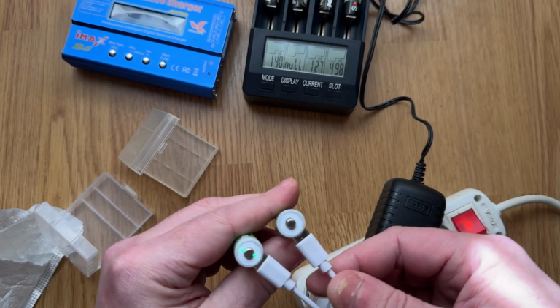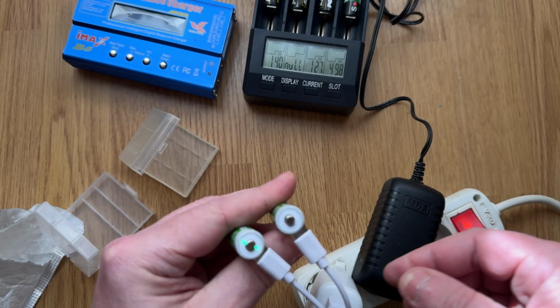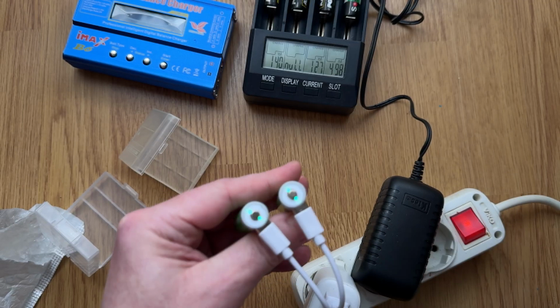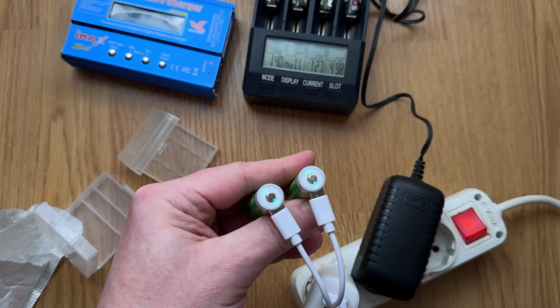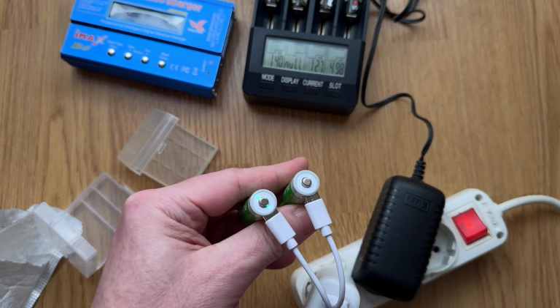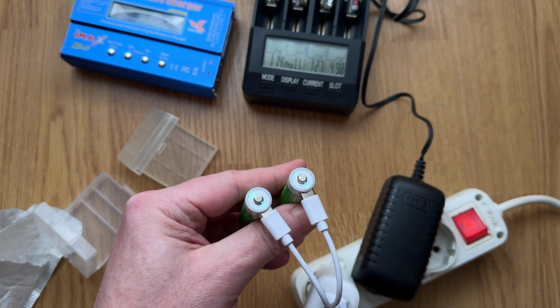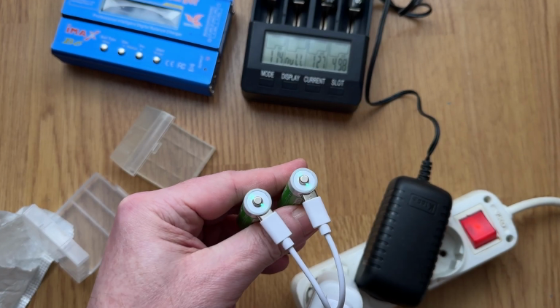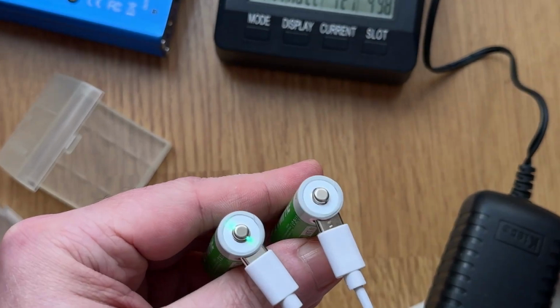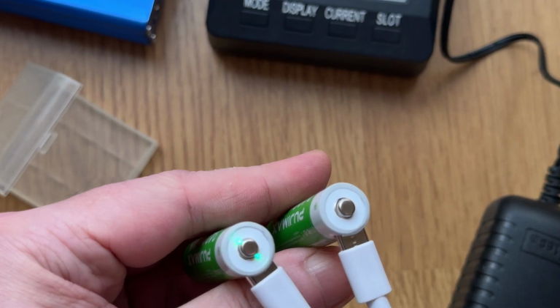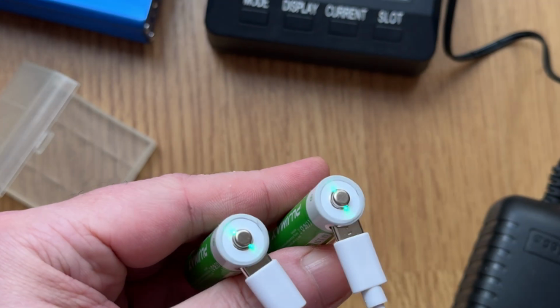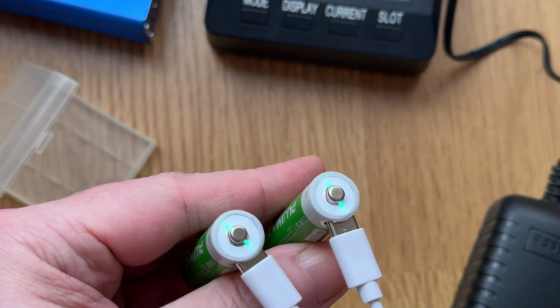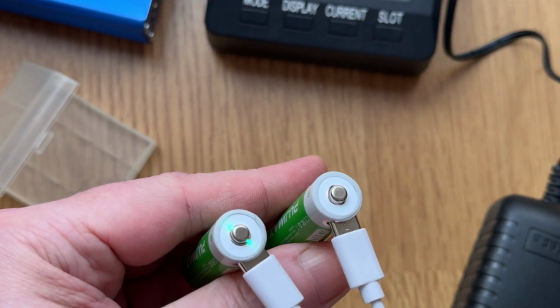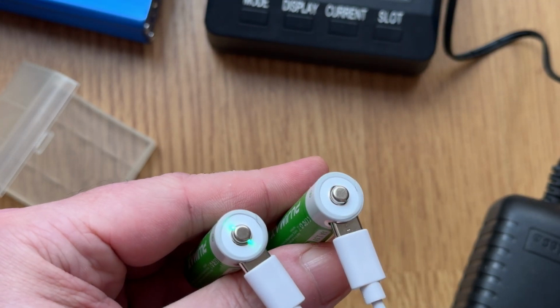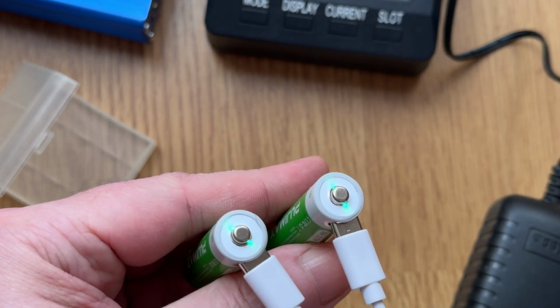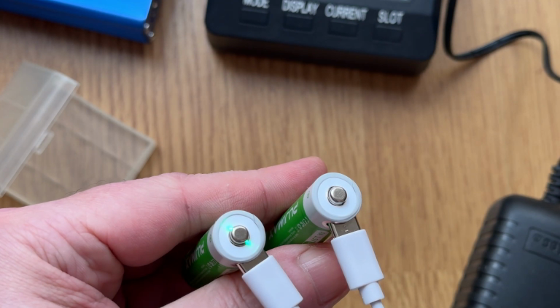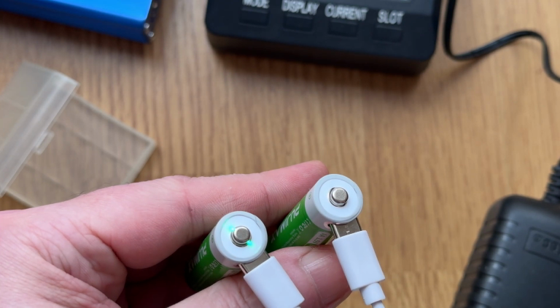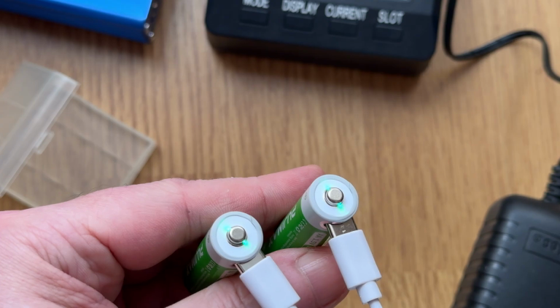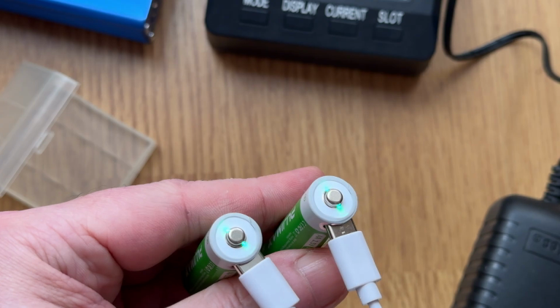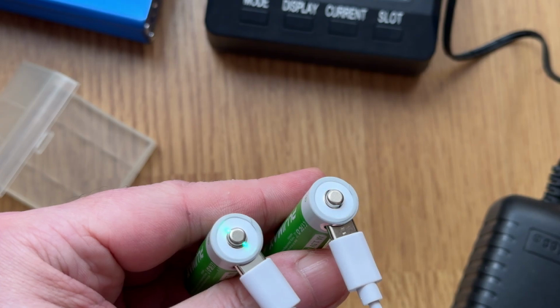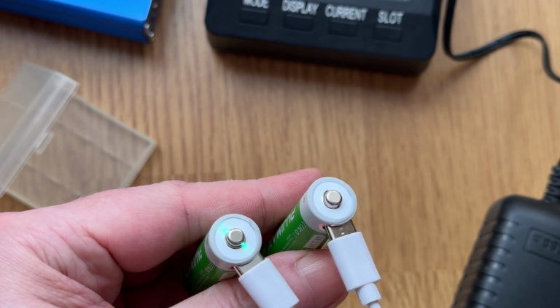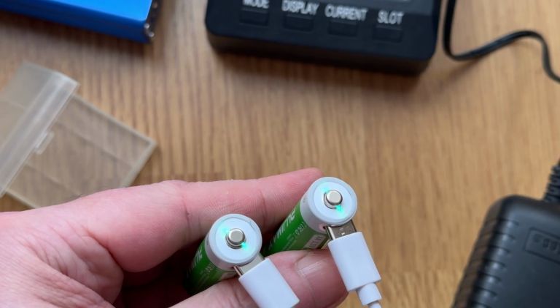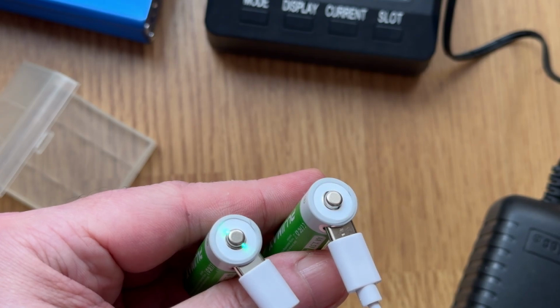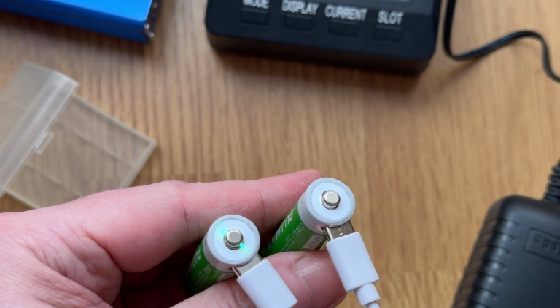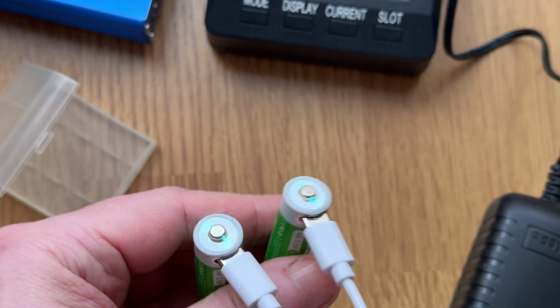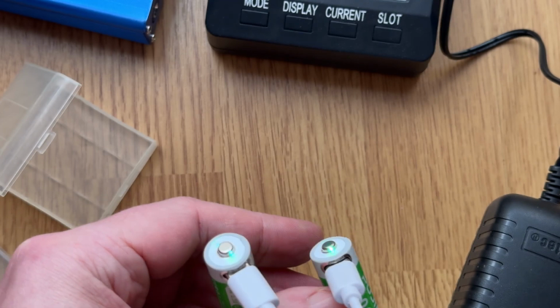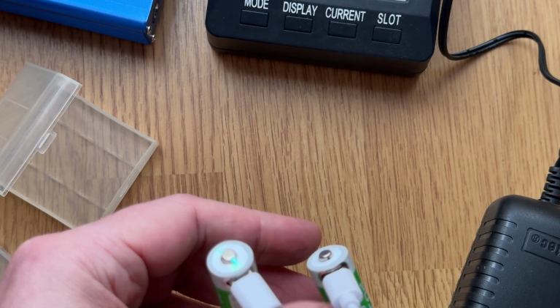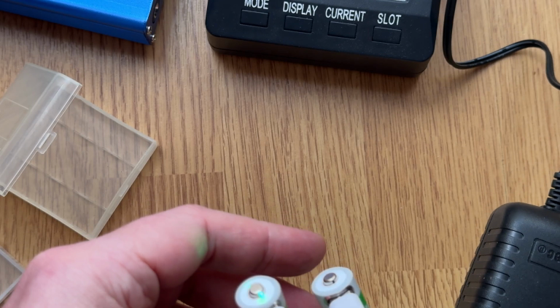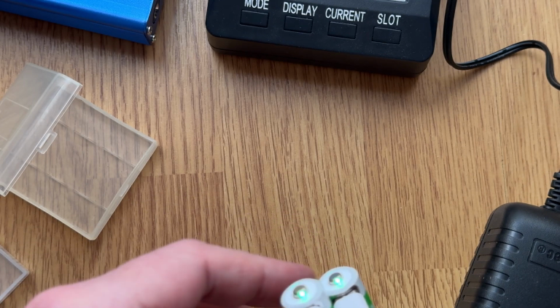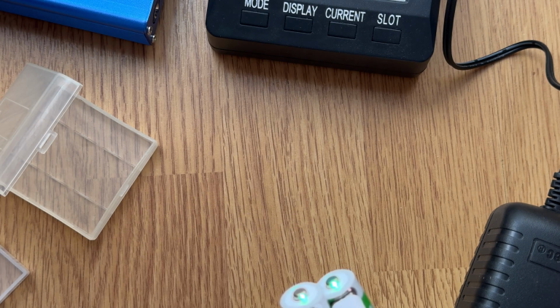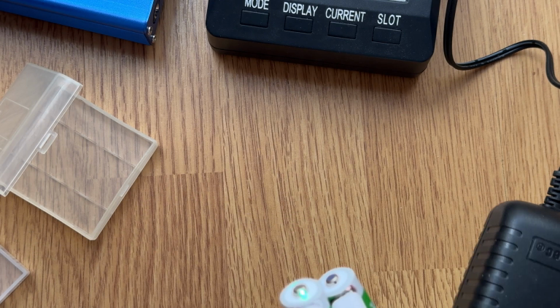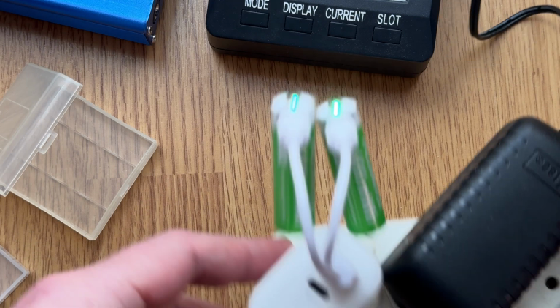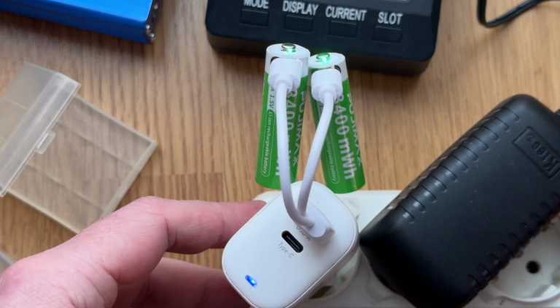See, this one's solid now — it's fully charged. I totally recommend these. It's super convenient, and everything's Type-C now, which is the standard pretty much everywhere.